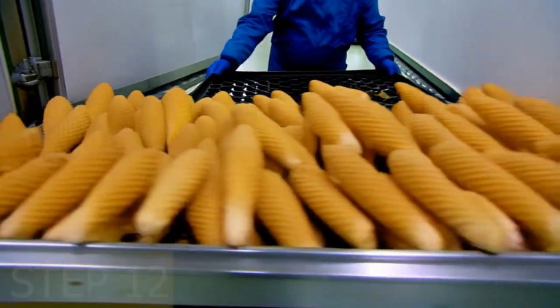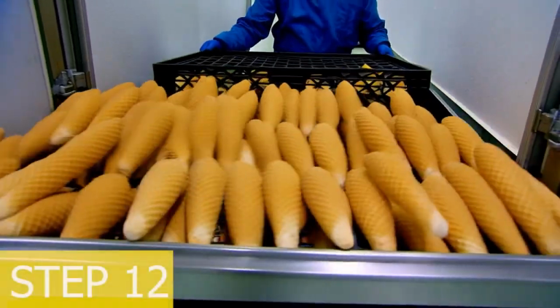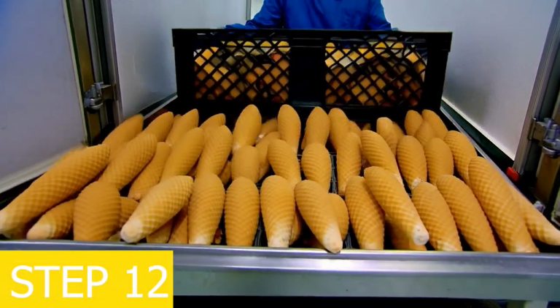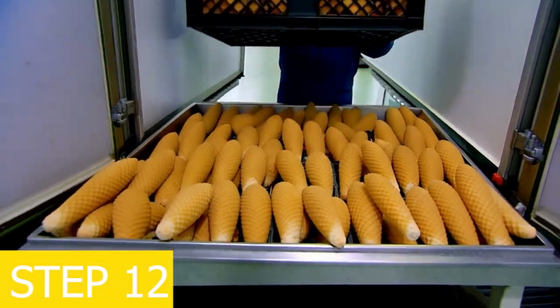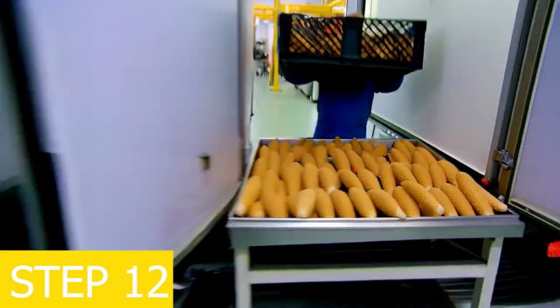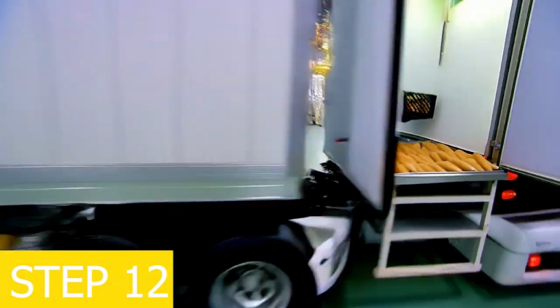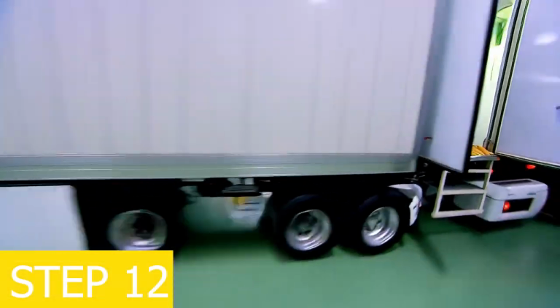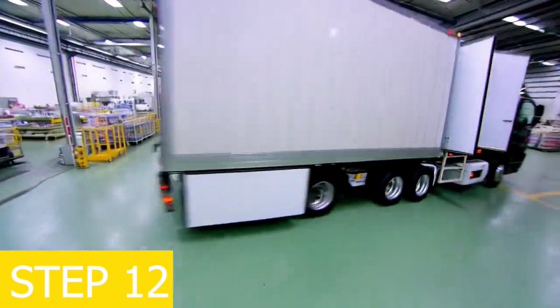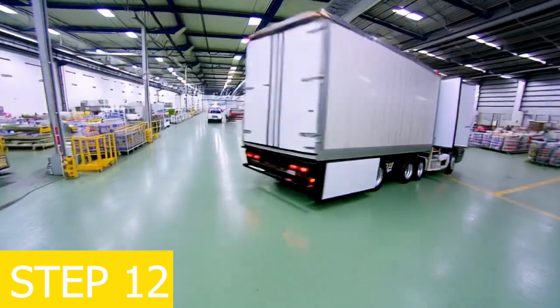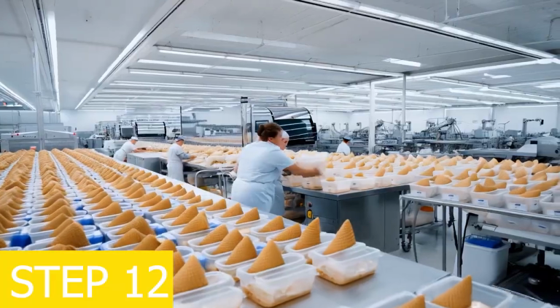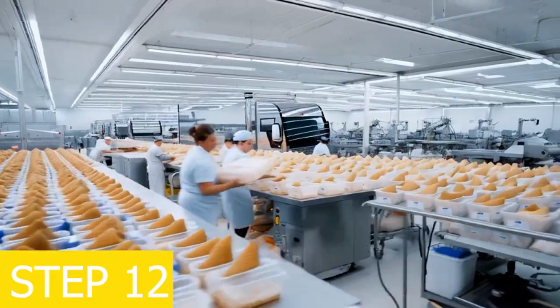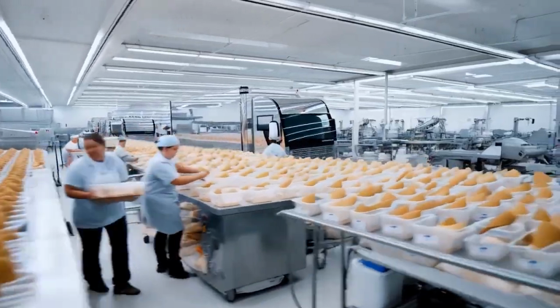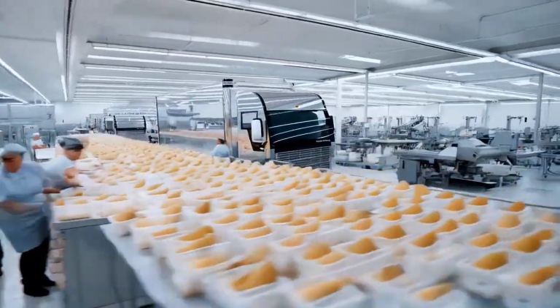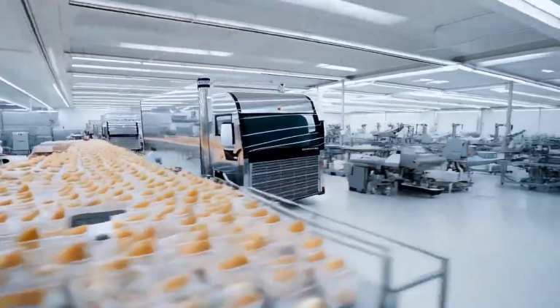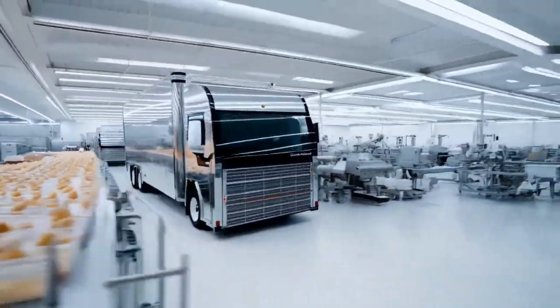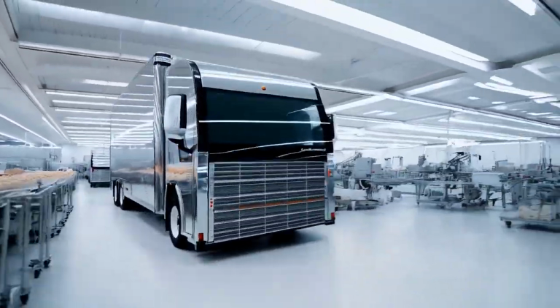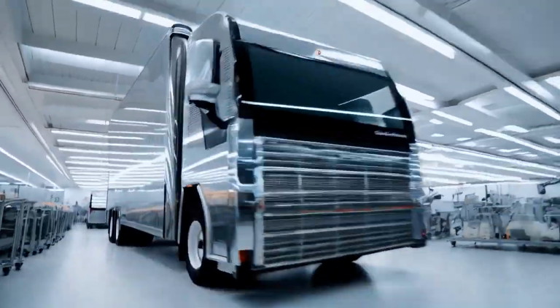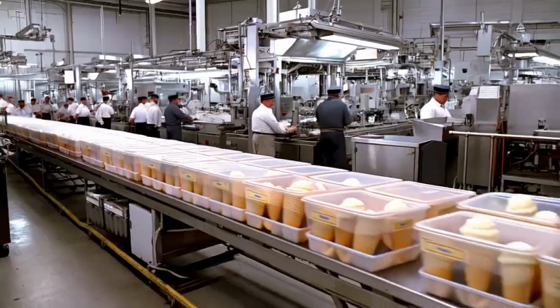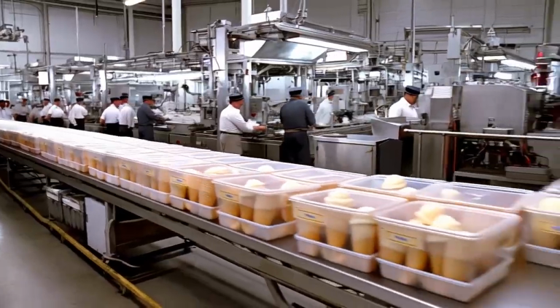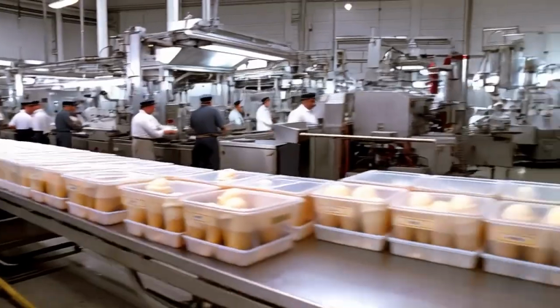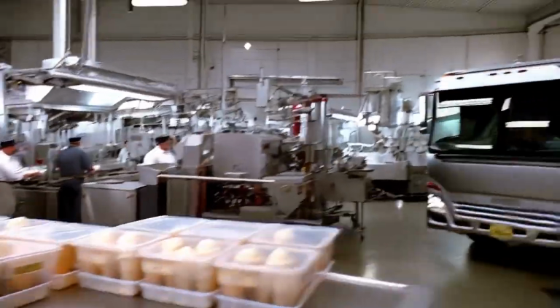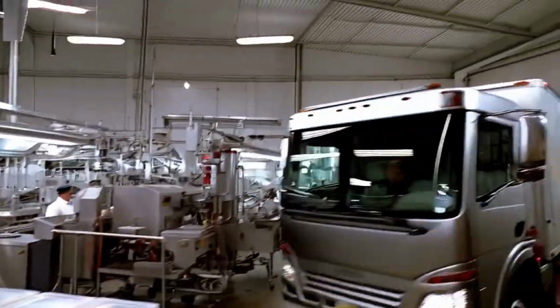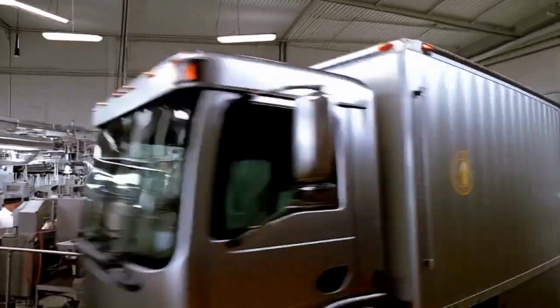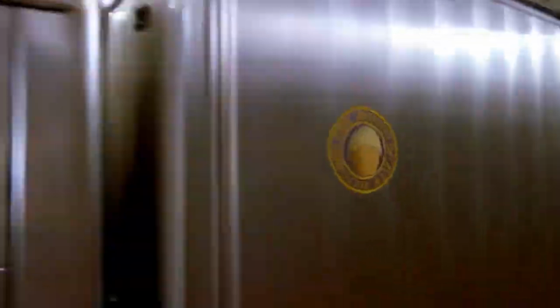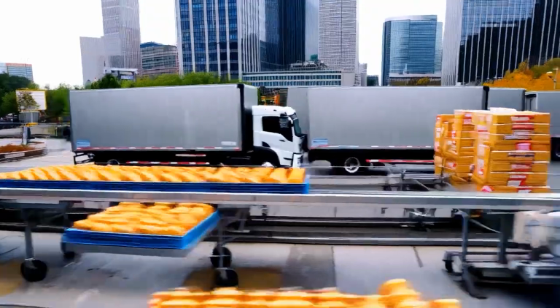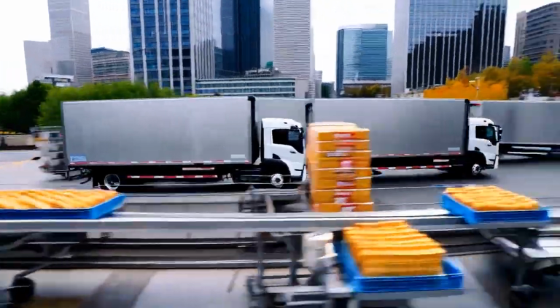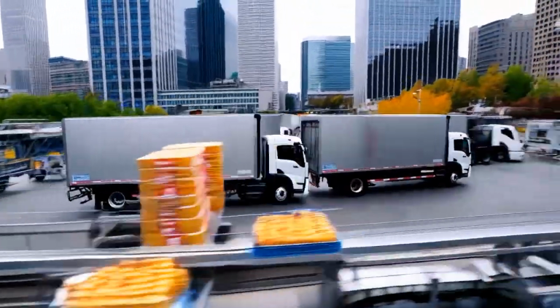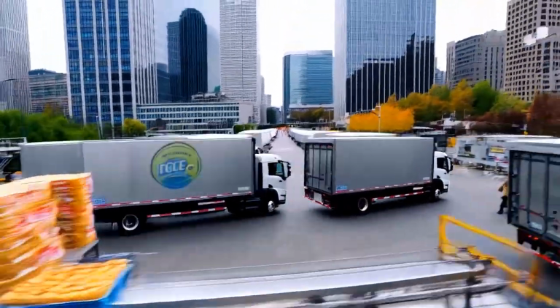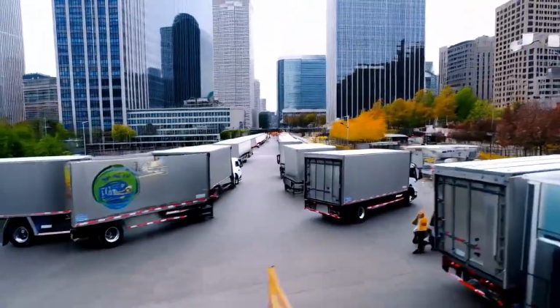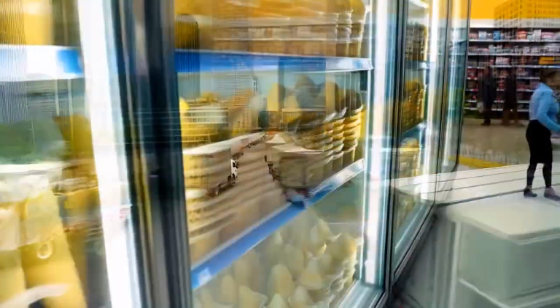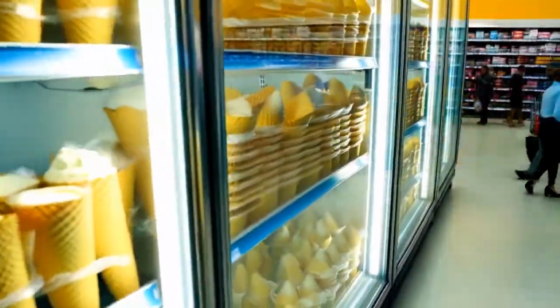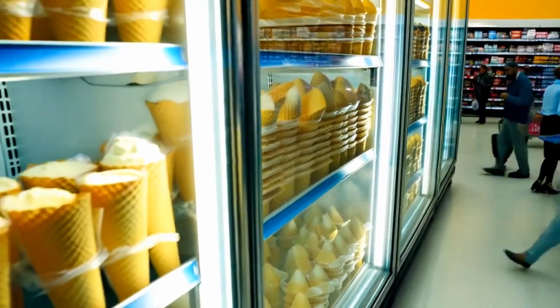Step 12: transportation and distribution. At the ice cream cone manufacturing factory, finished ice cream cones are transported in refrigerated trucks to retailers, supermarkets, and convenience stores, maintaining an unbroken cold supply chain.